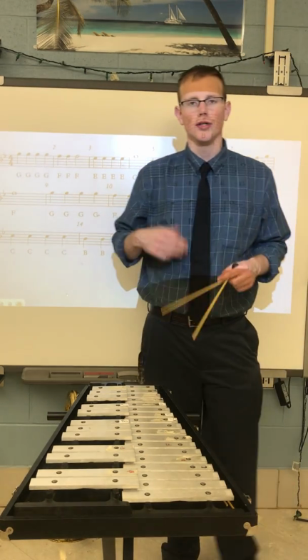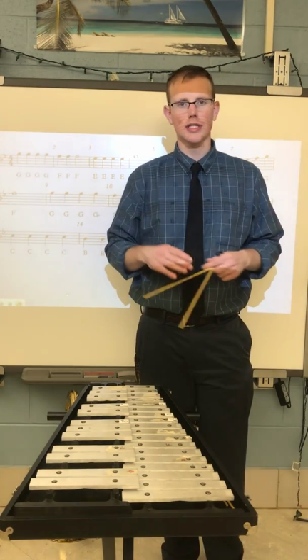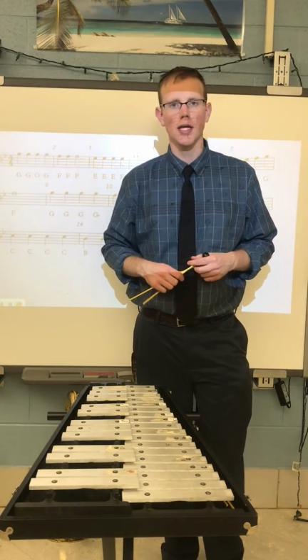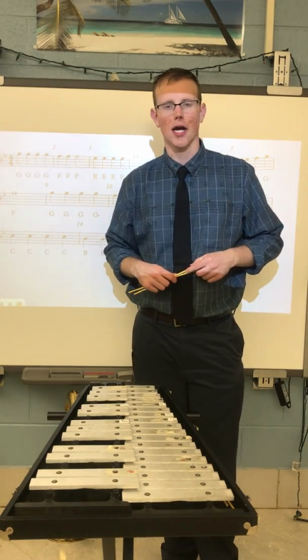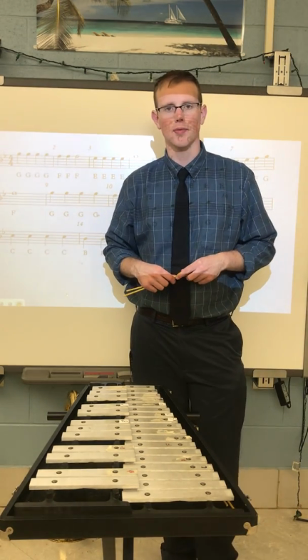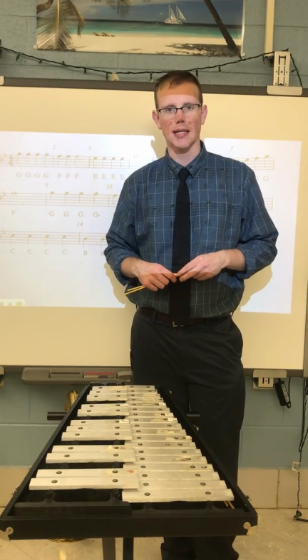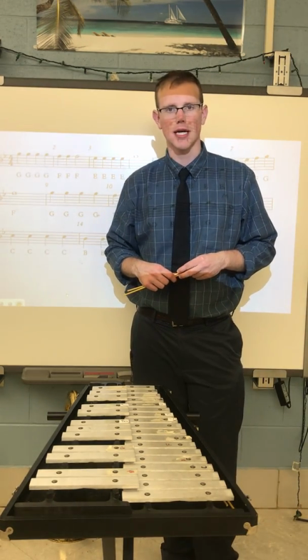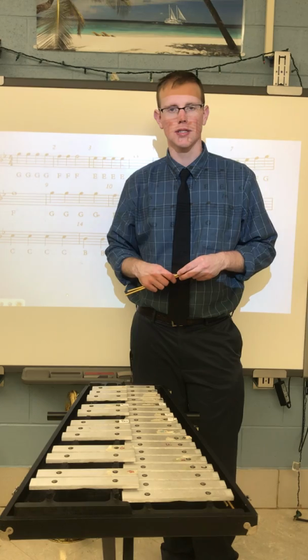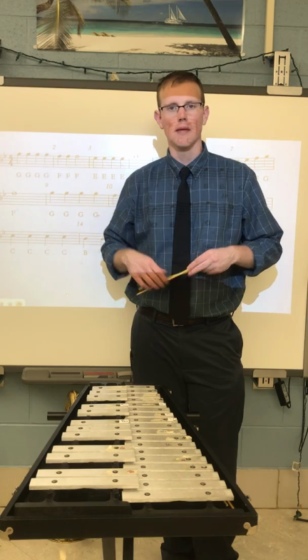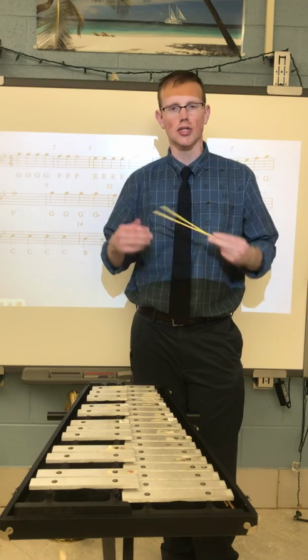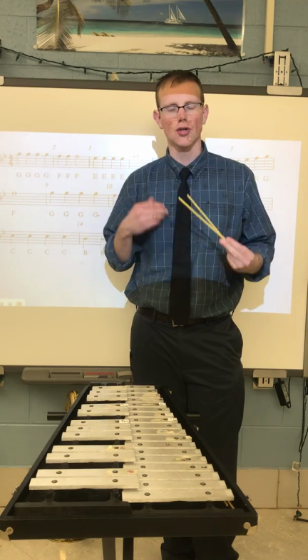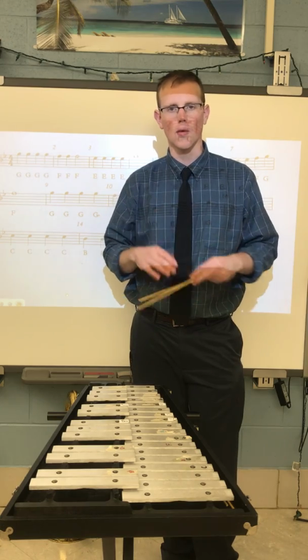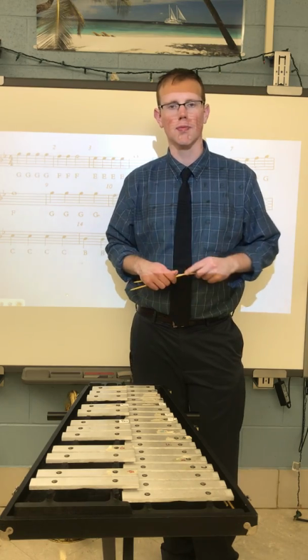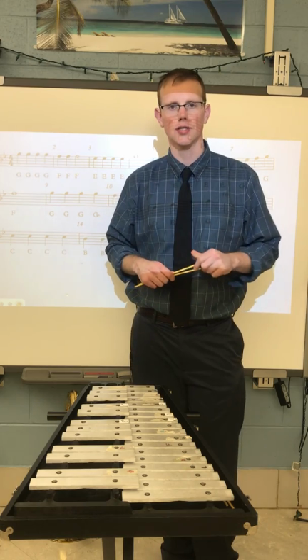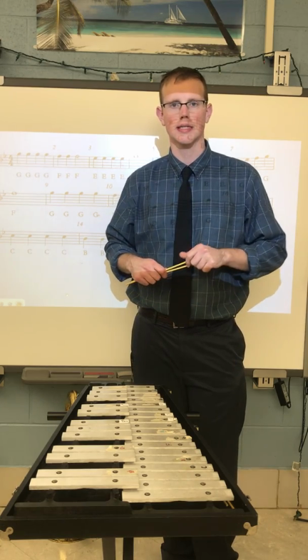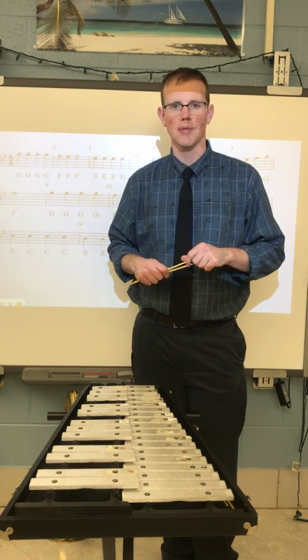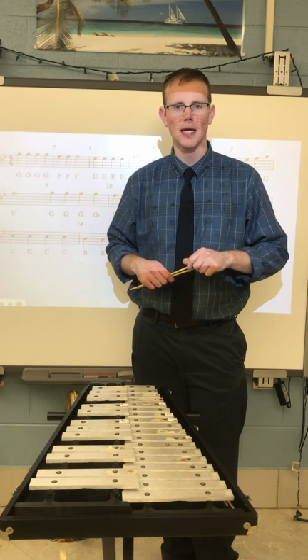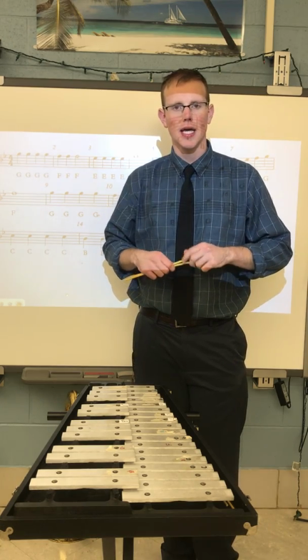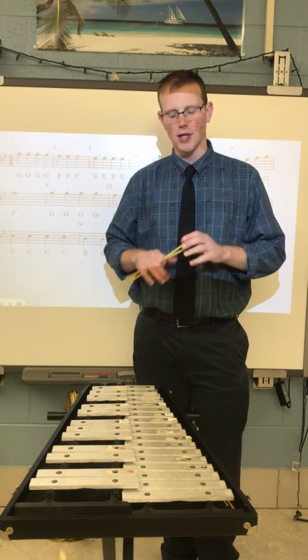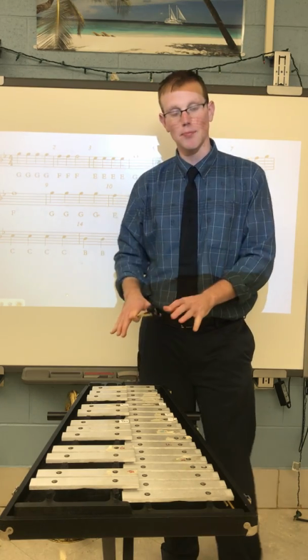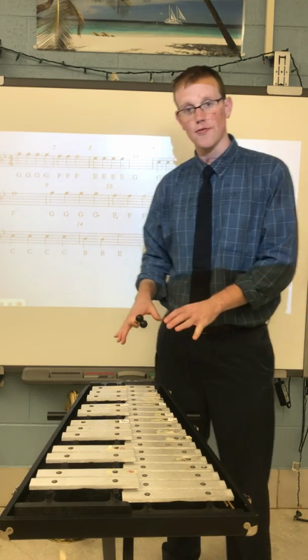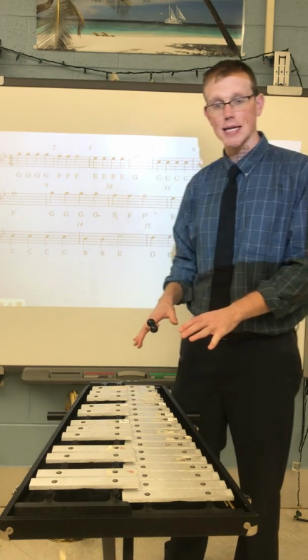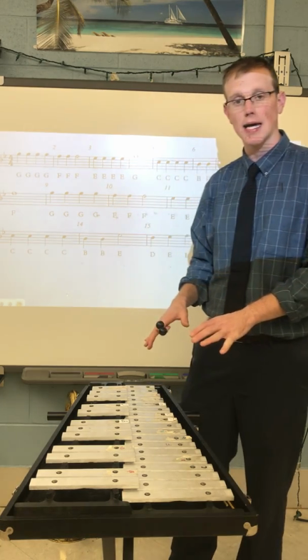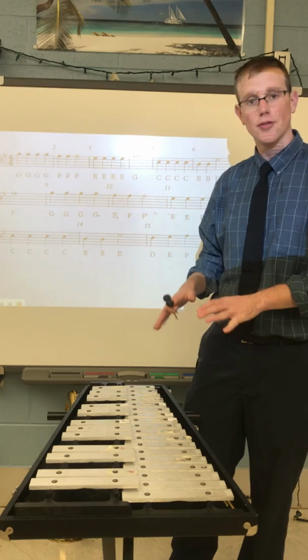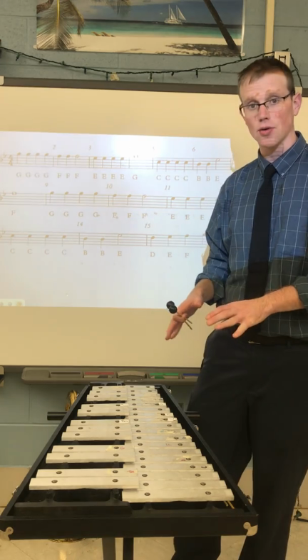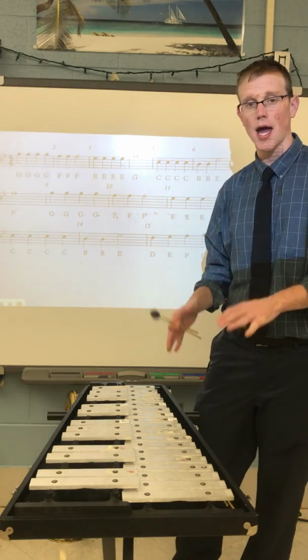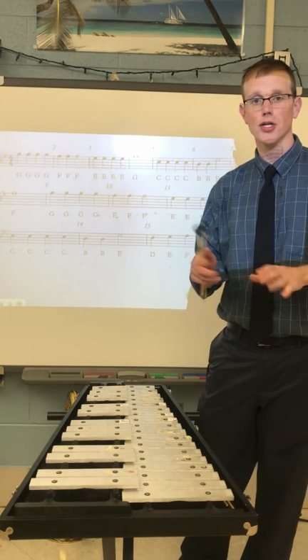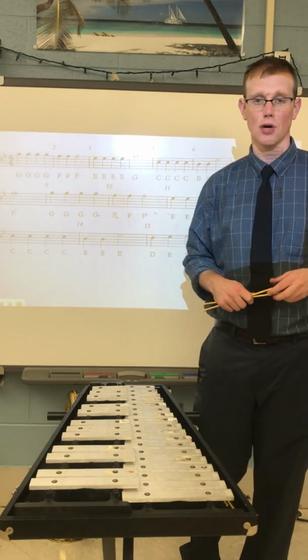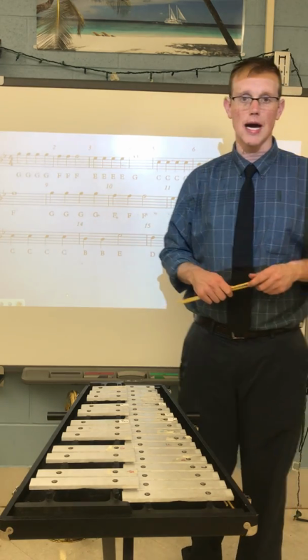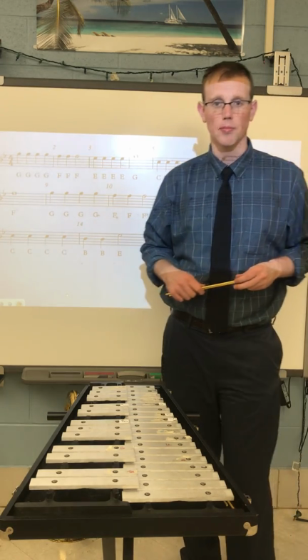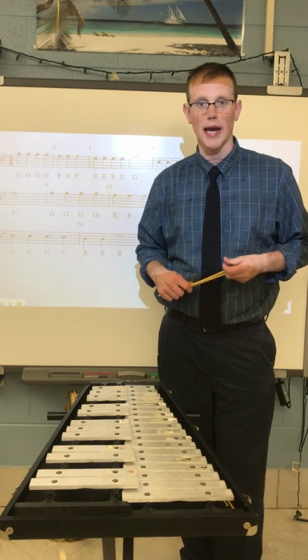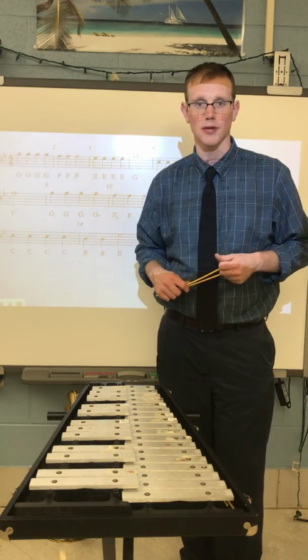Use this video to help your practice sessions. Make sure you're always playing to a steady beat. If you can't play it fast yet, that's okay — slow it down and play it accurately.